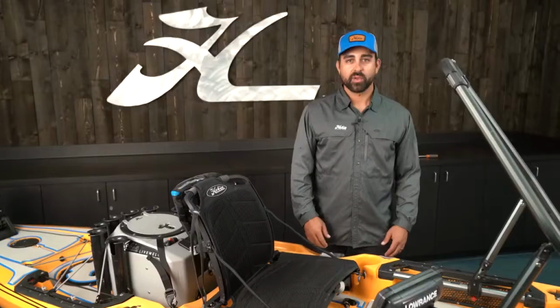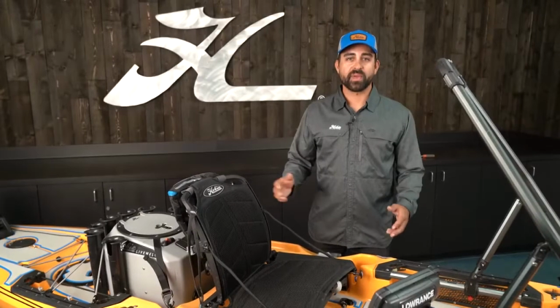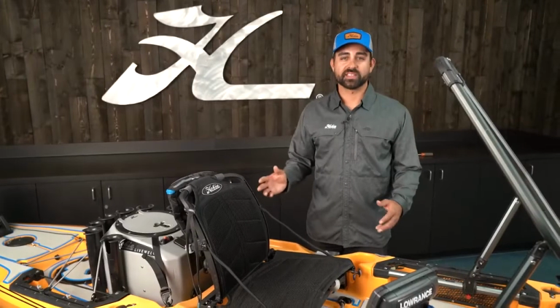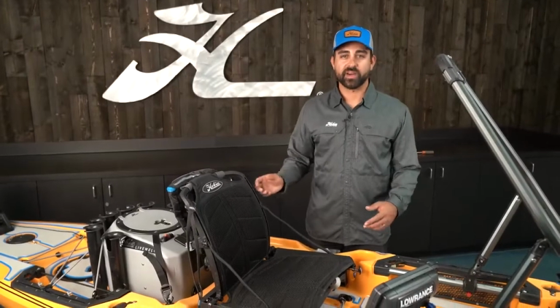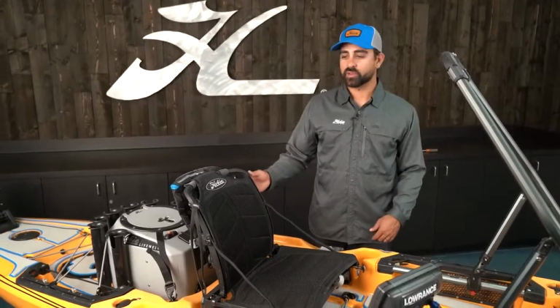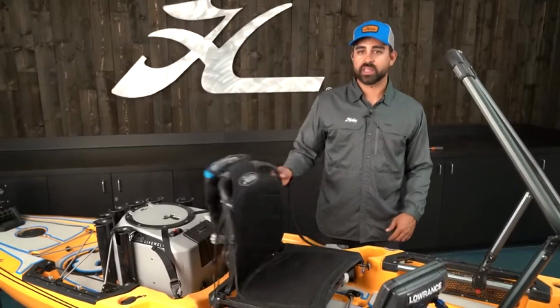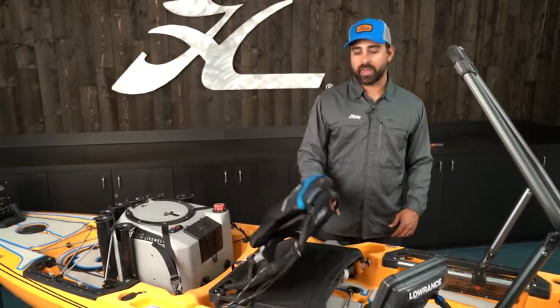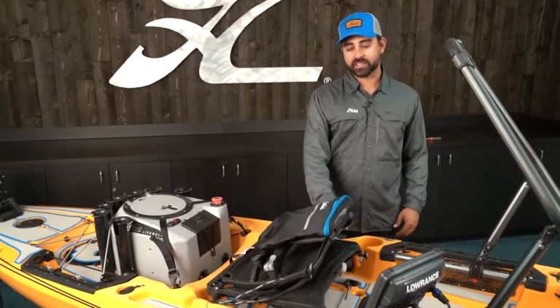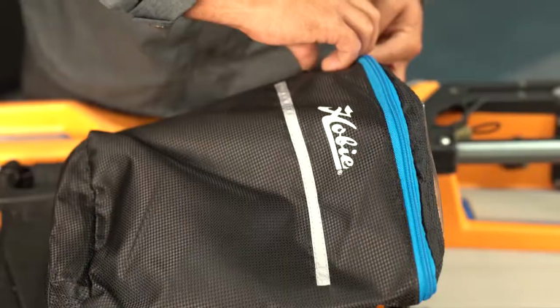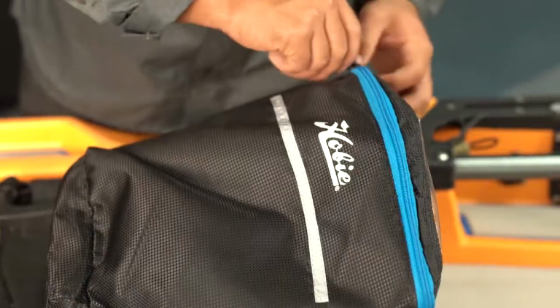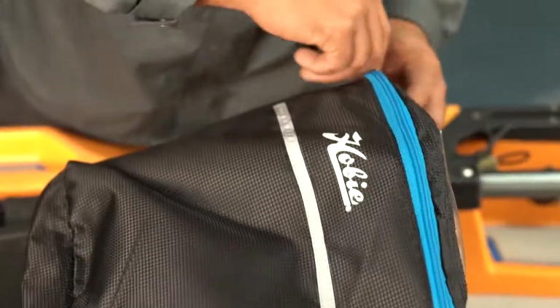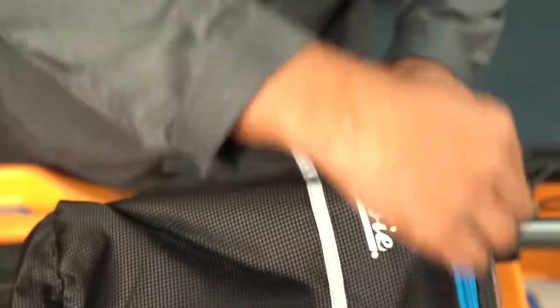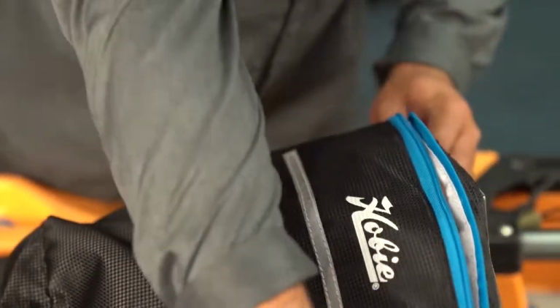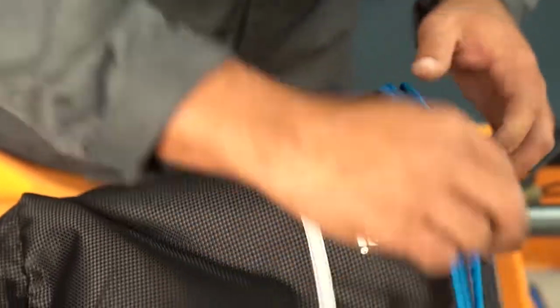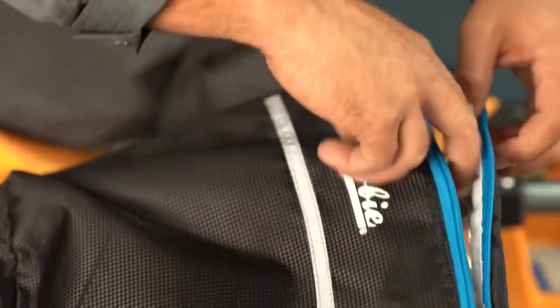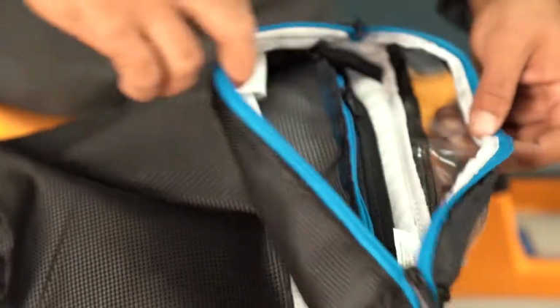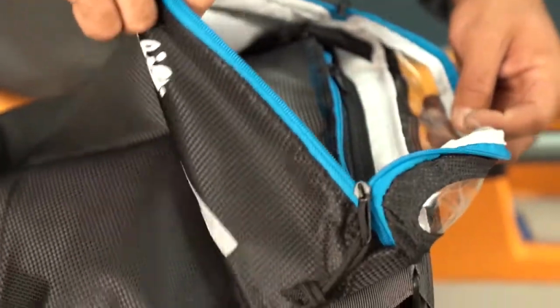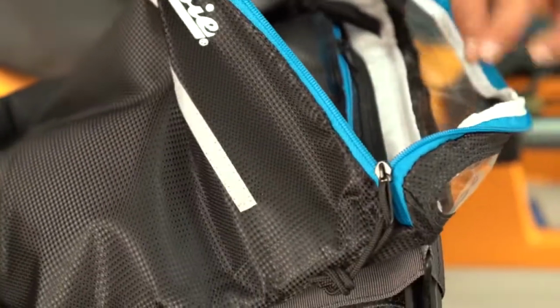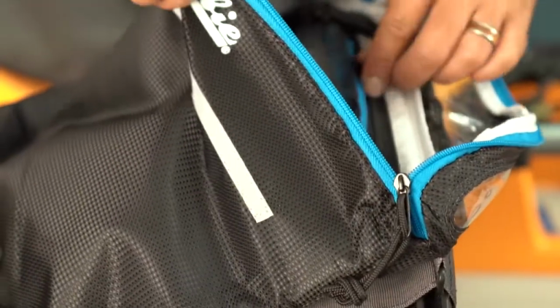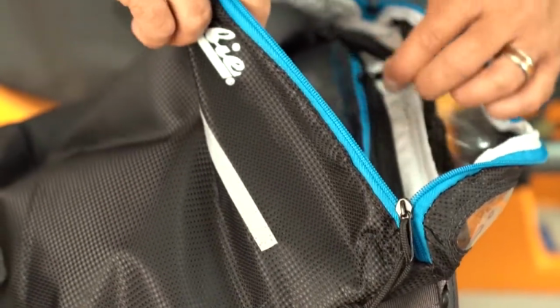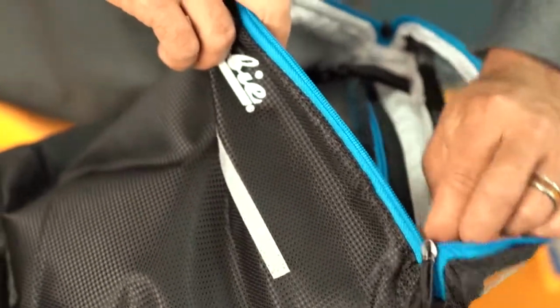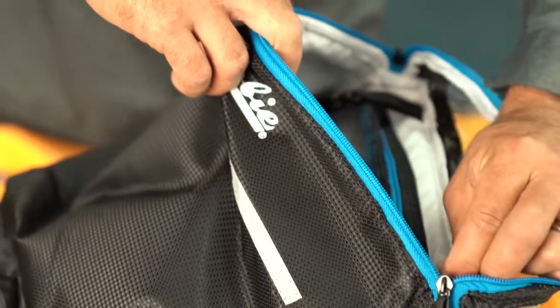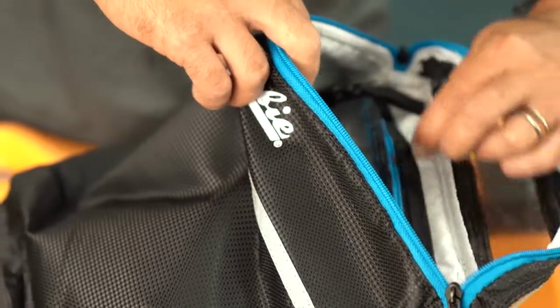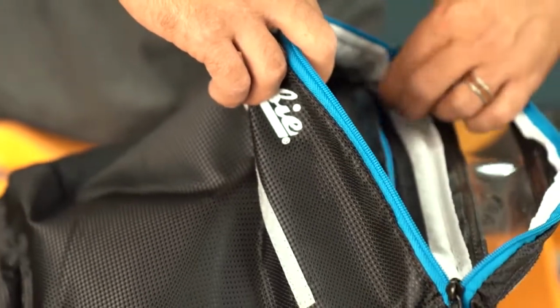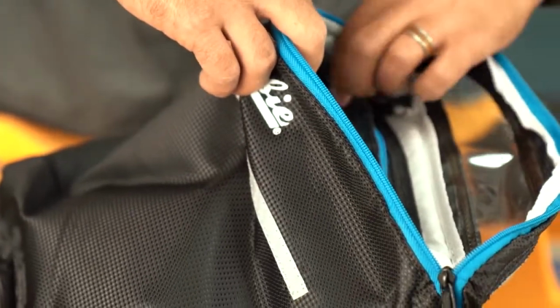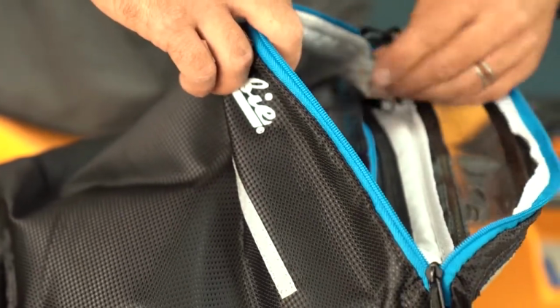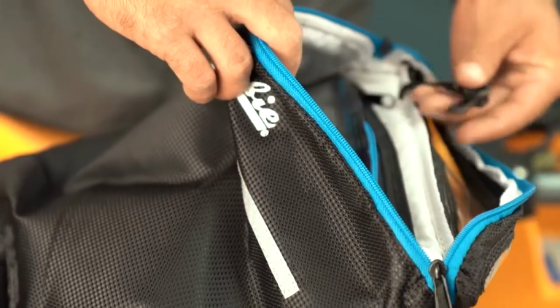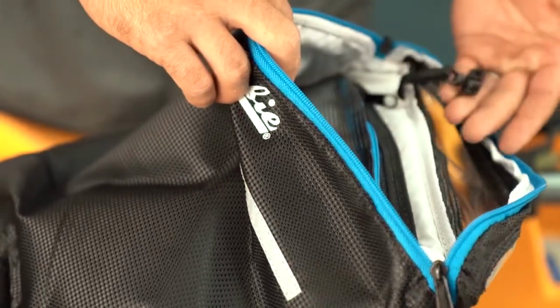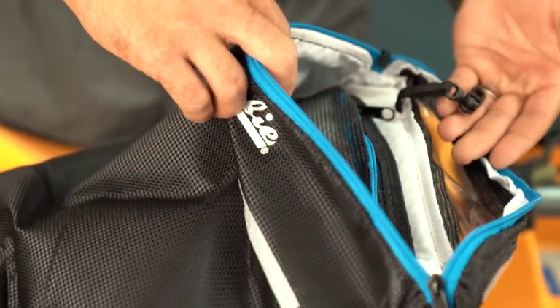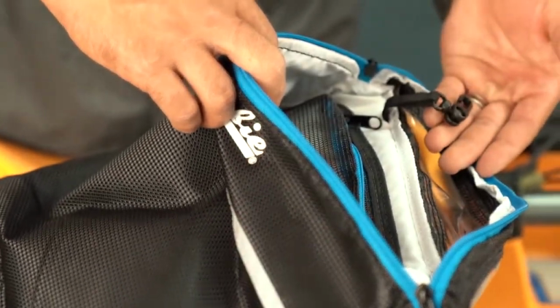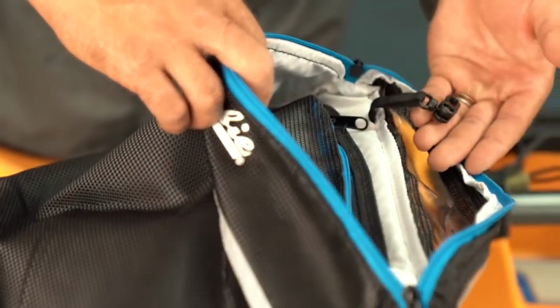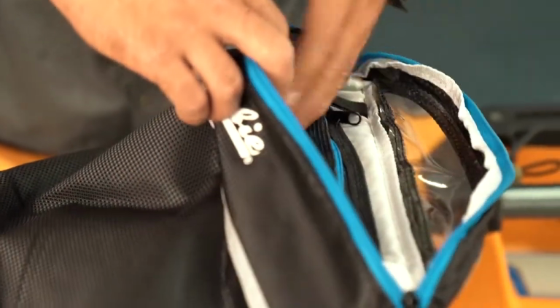Moving back to the seat area, you'll notice that on the back of the seat I've got it outfitted with our Vantage CT accessory bag. This allows me to stash odds and ends such as leader line and important things that I don't want to lose on the water.